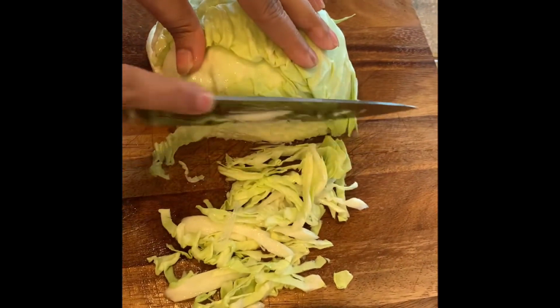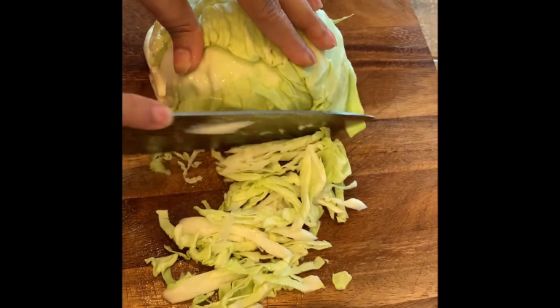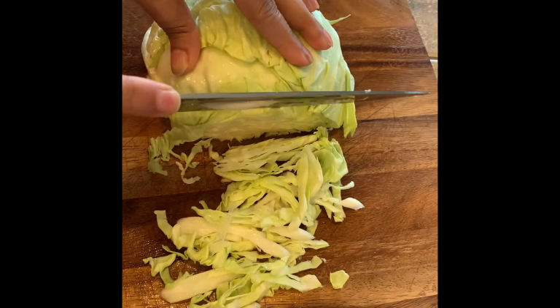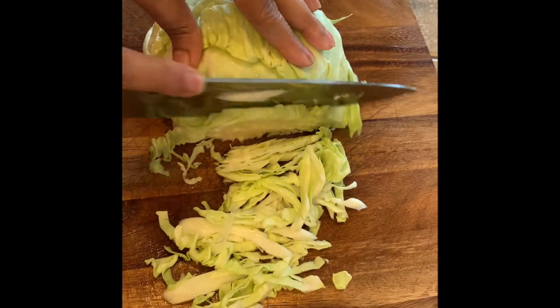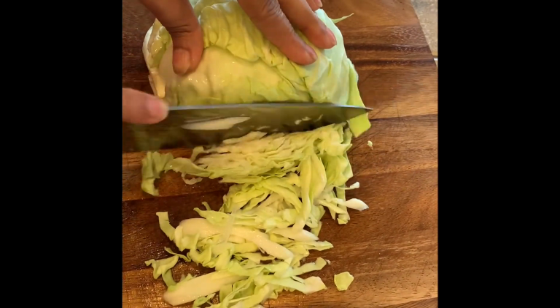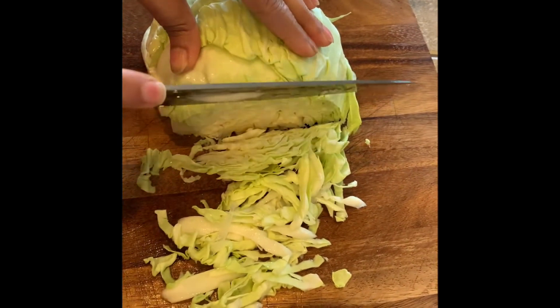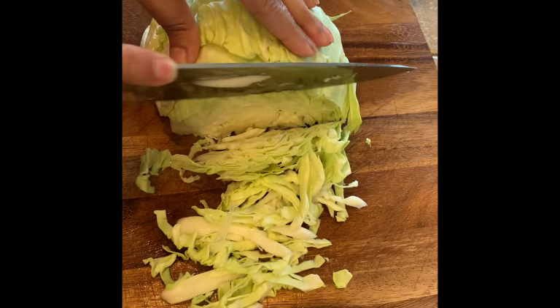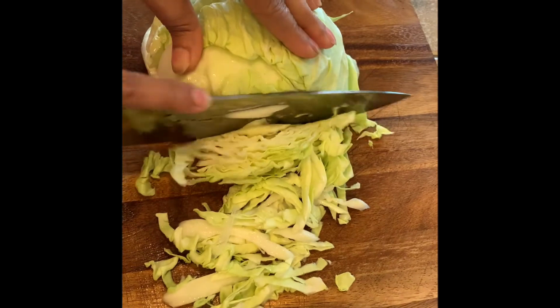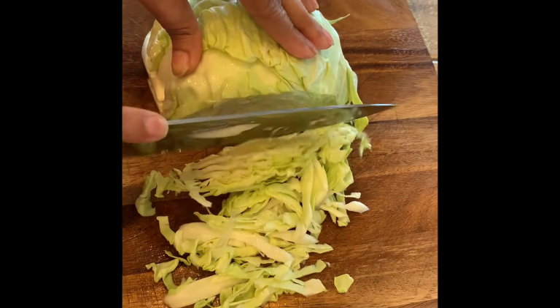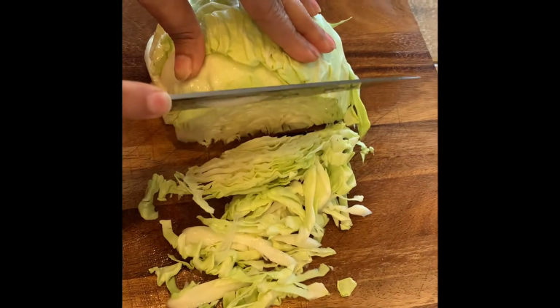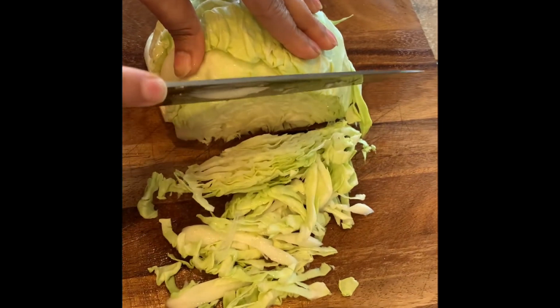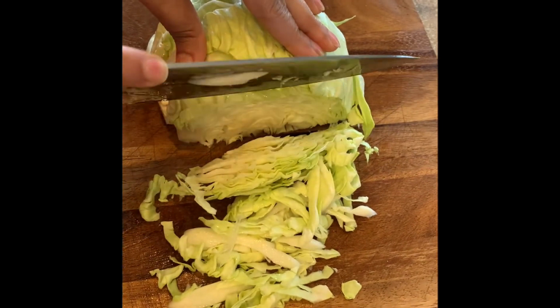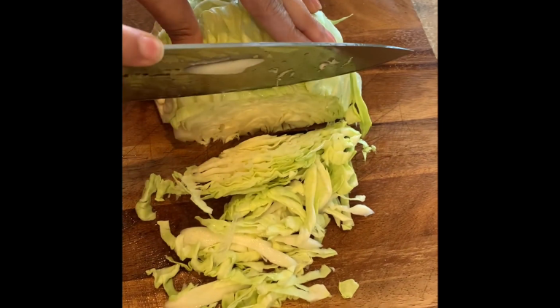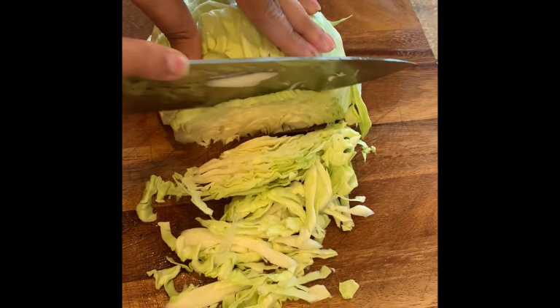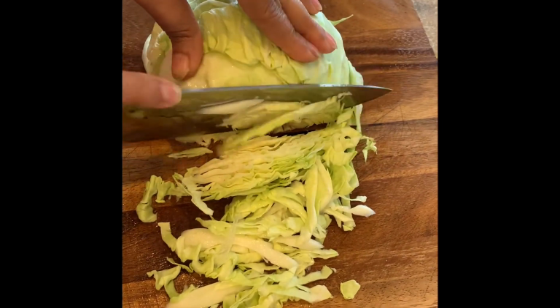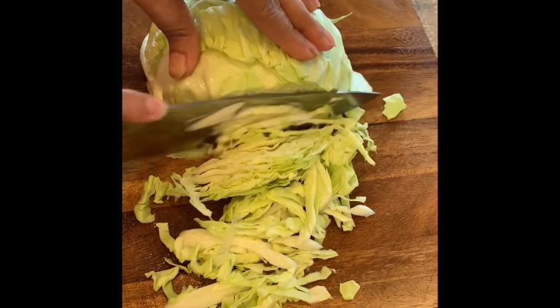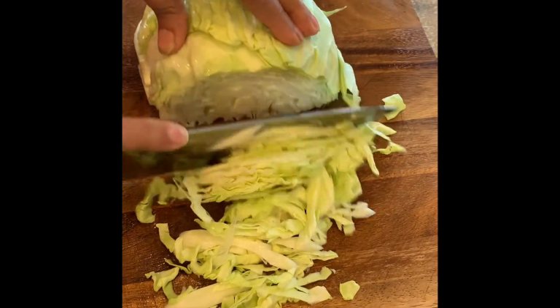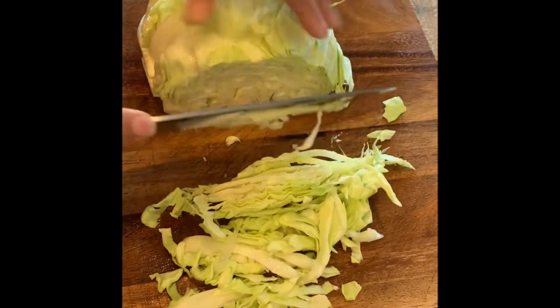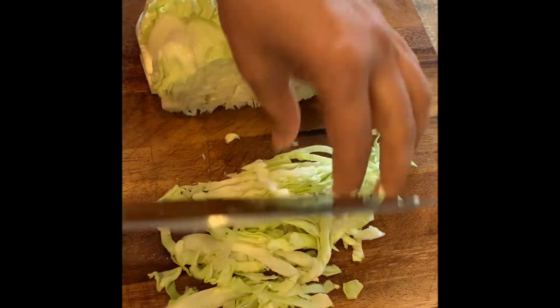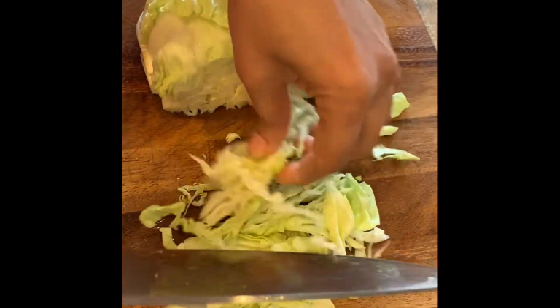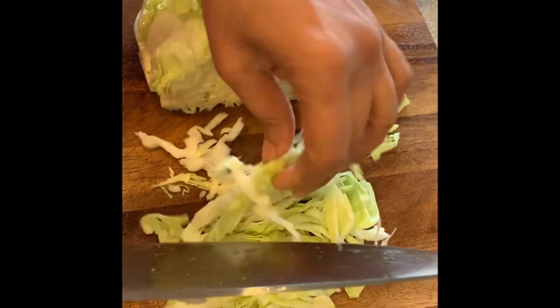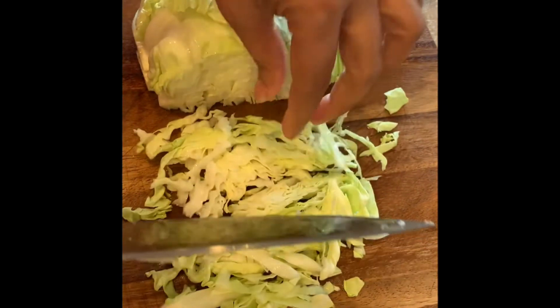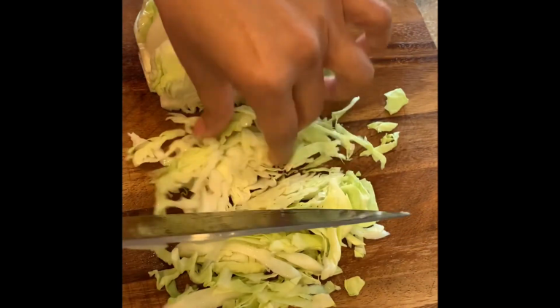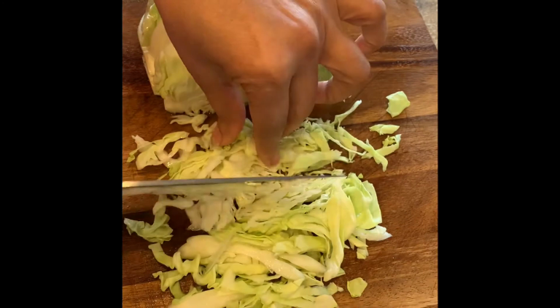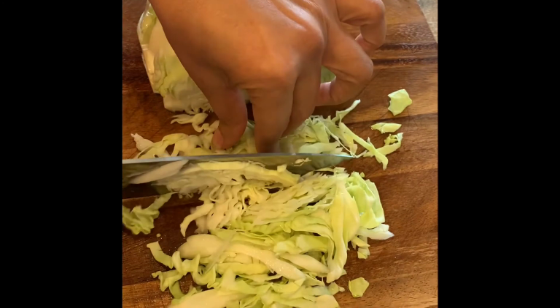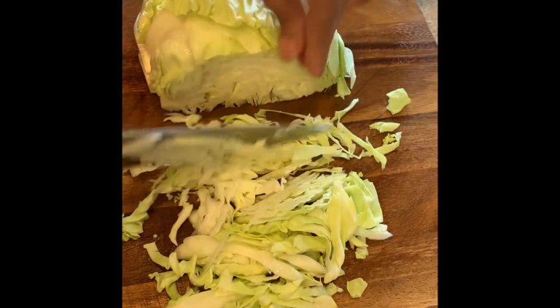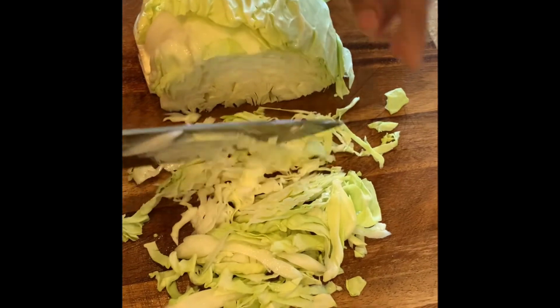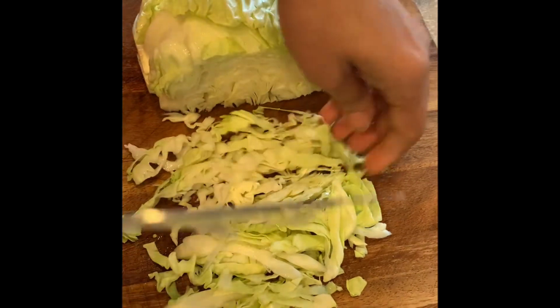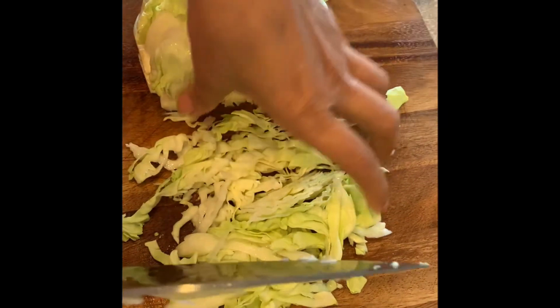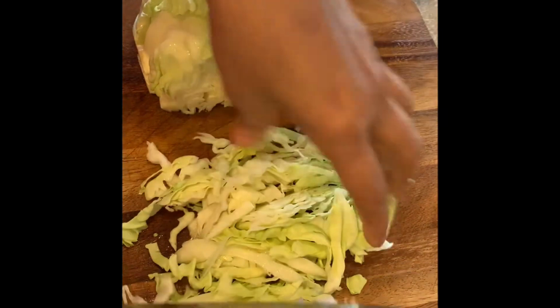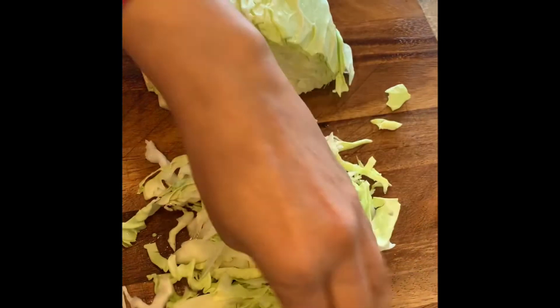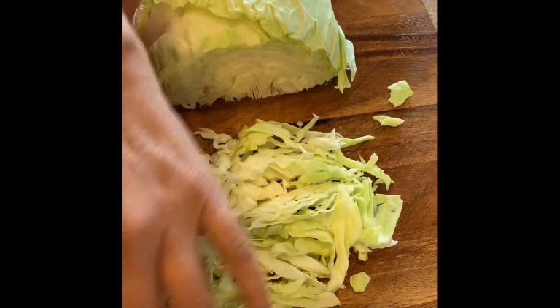You cut it off because when you cook the cabbage, it releases water. I had done it before and it leaves the water.